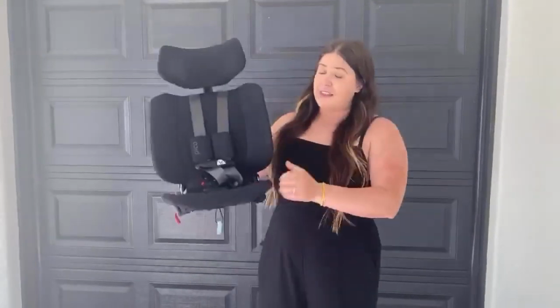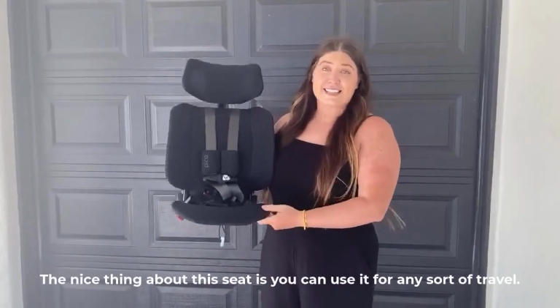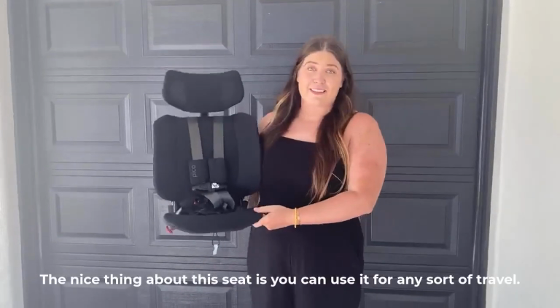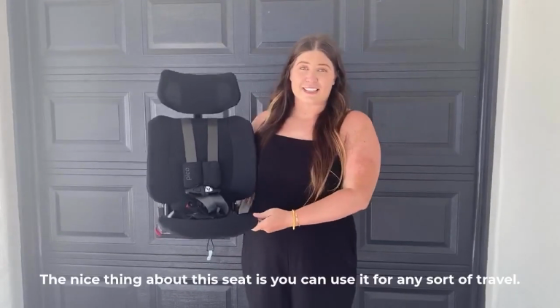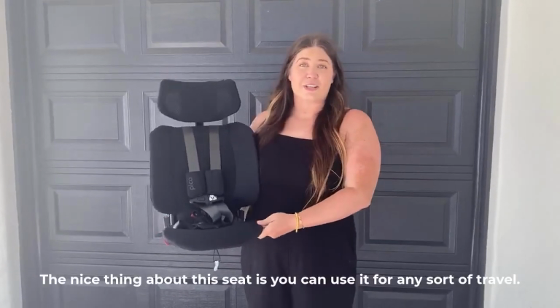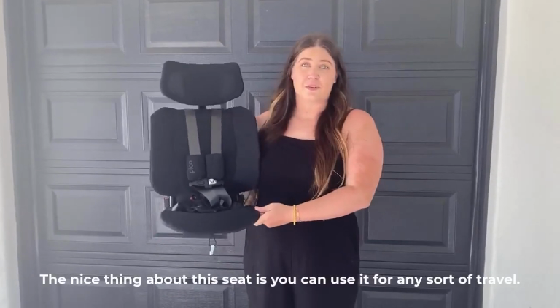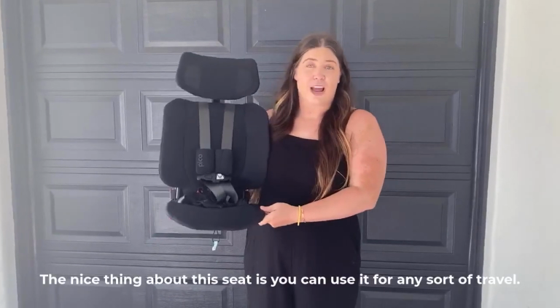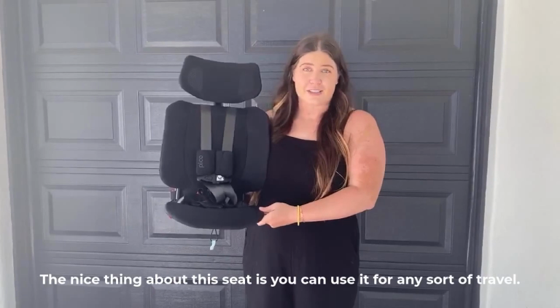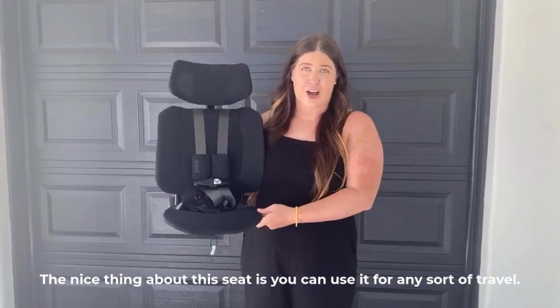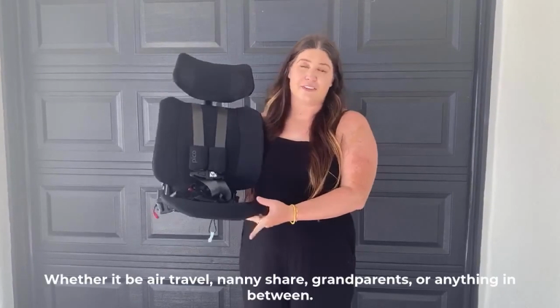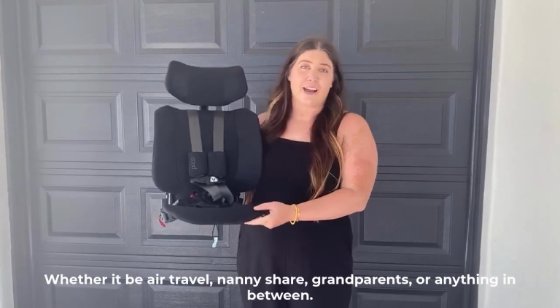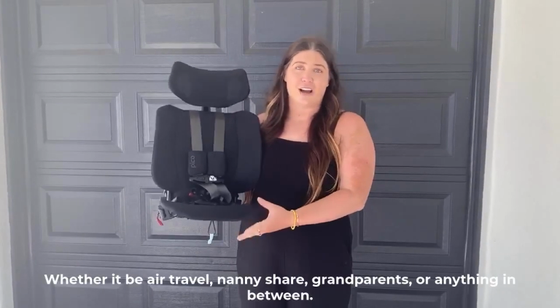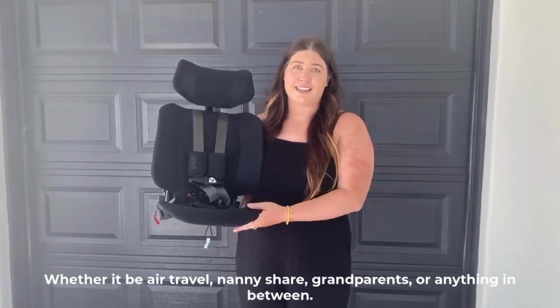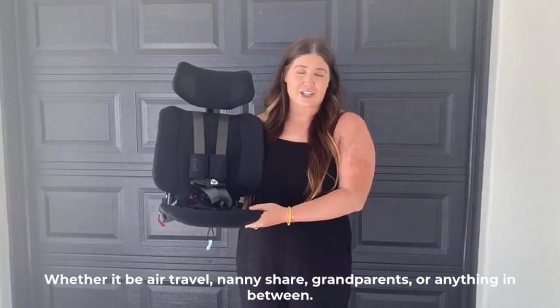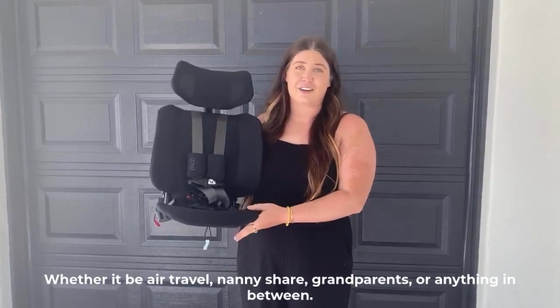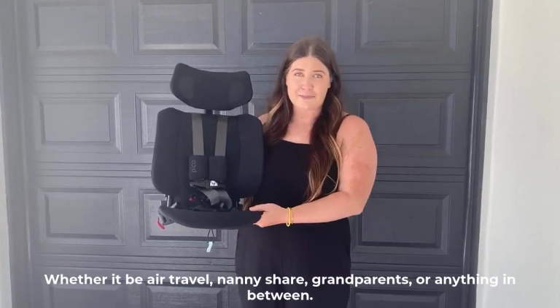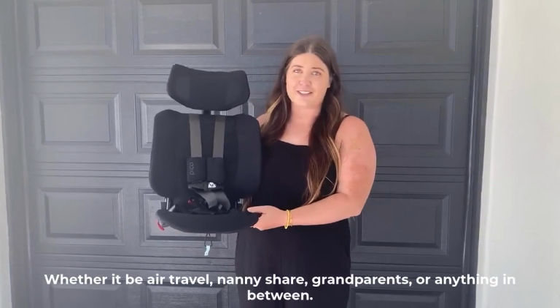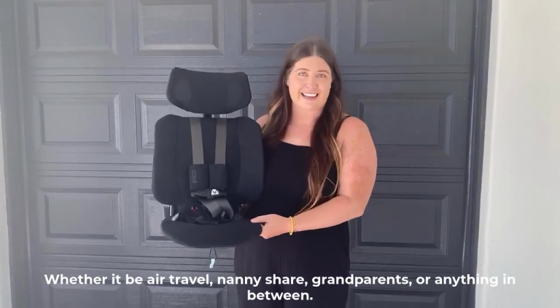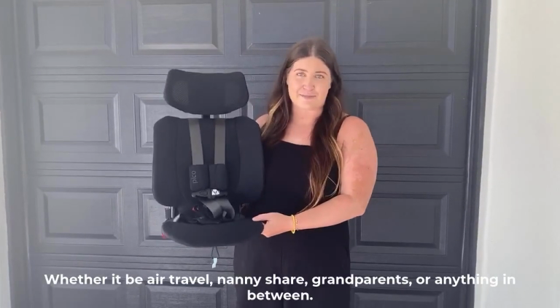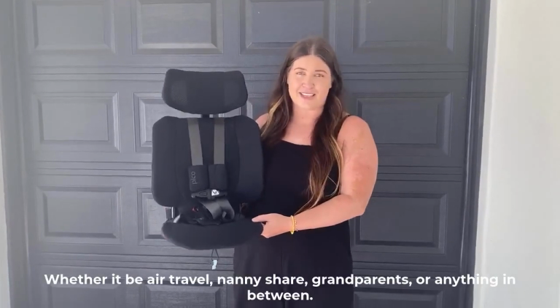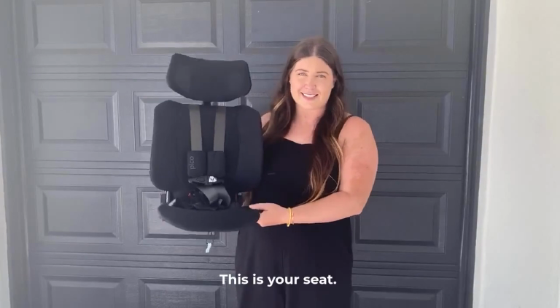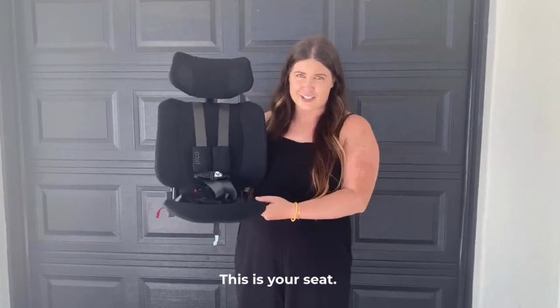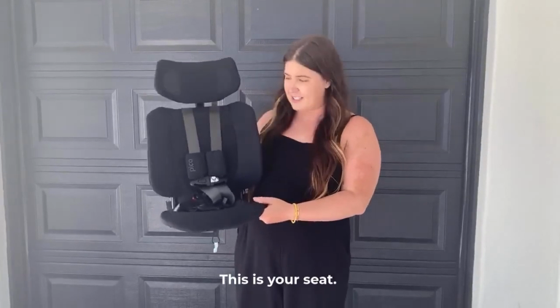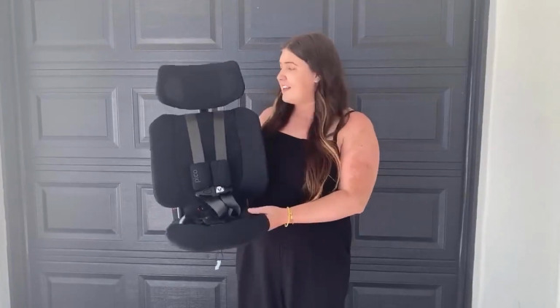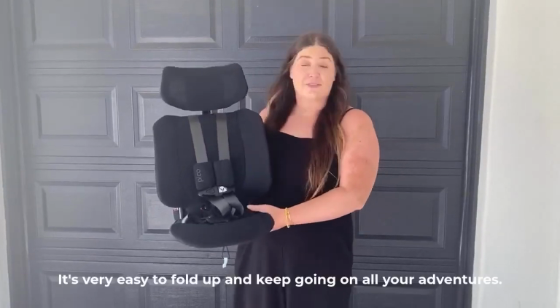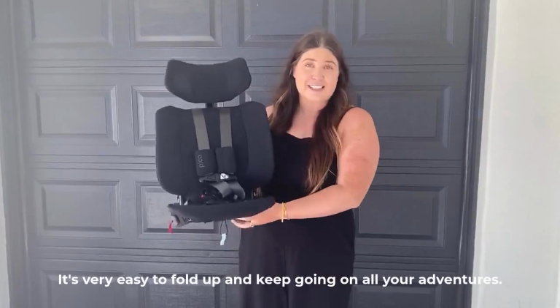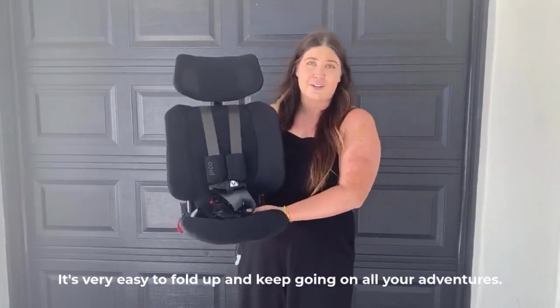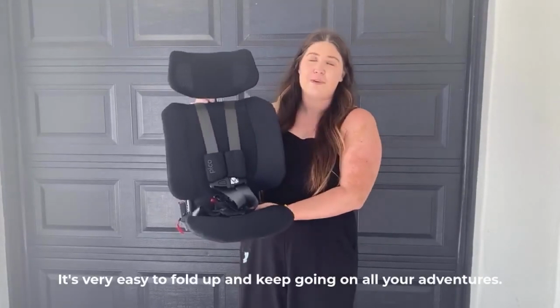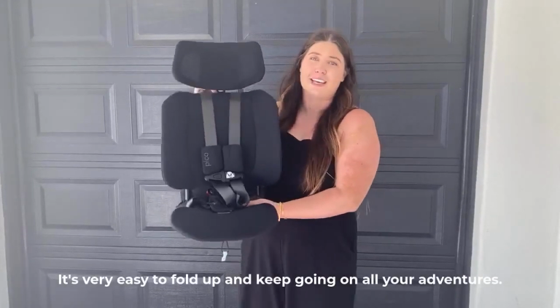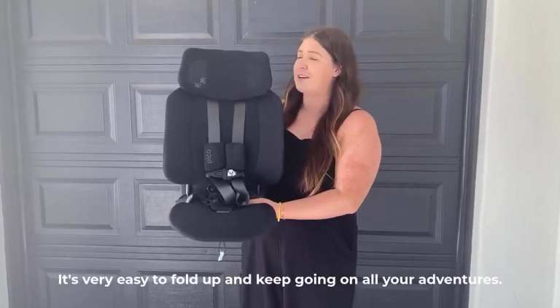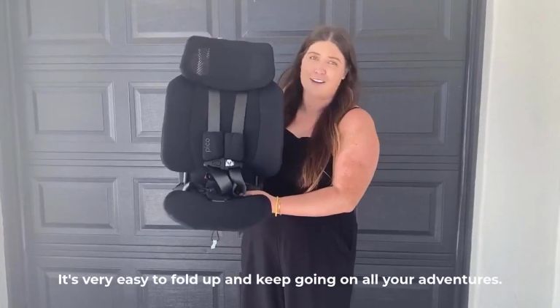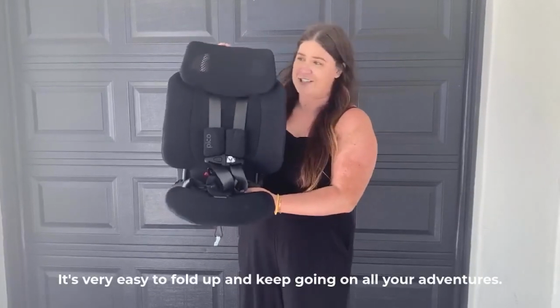The nice thing about this seat is you can use it for any sort of travel, whether it be air travel, nanny share, grandparents, or anything in between, this is your seat. It's very easy to fold up and keep going on all your adventures.